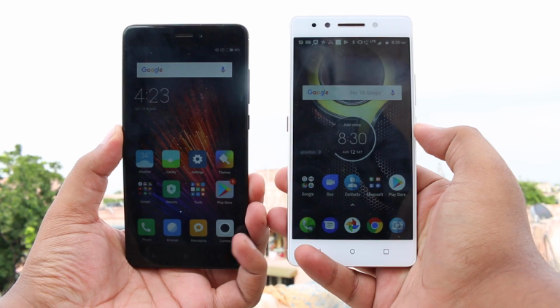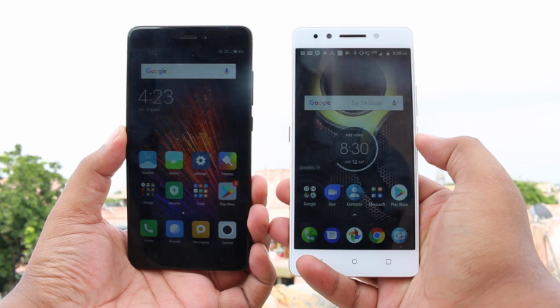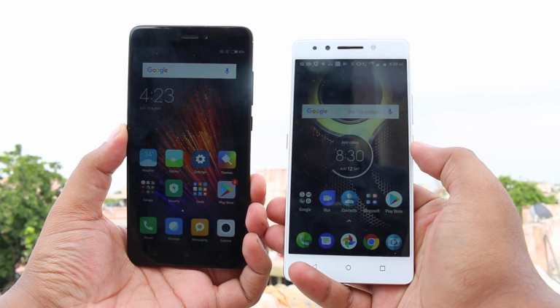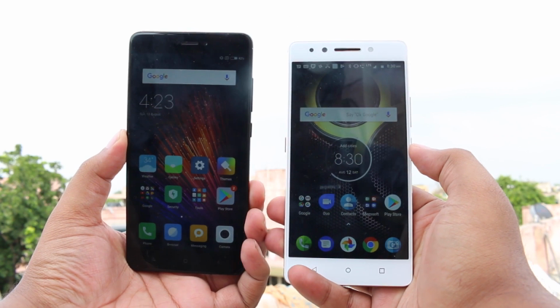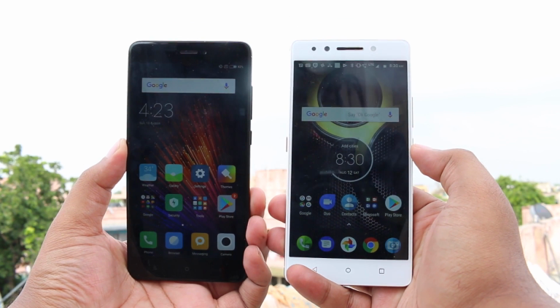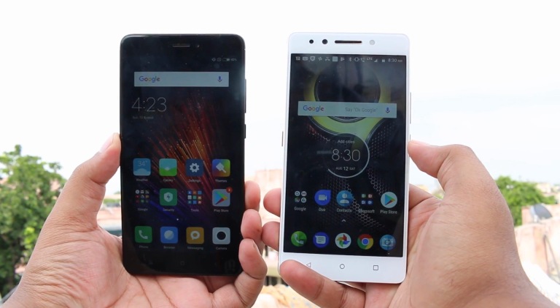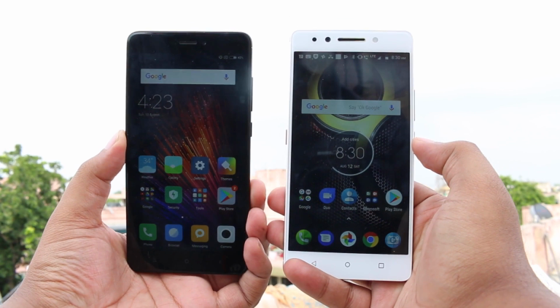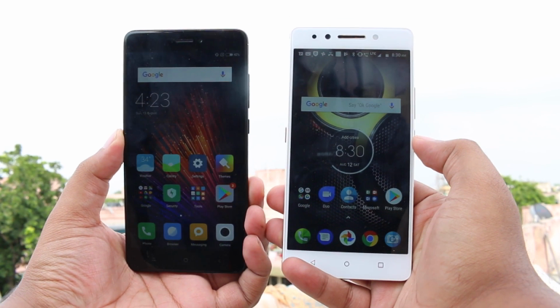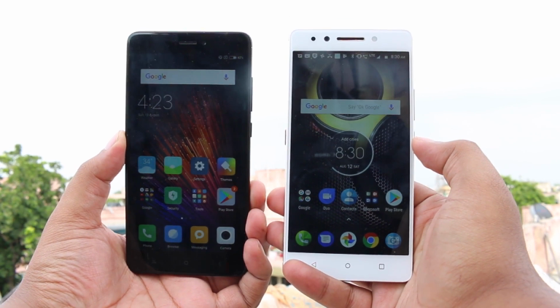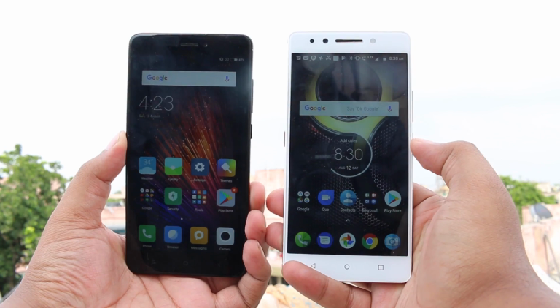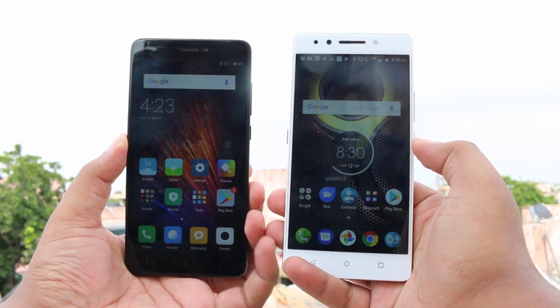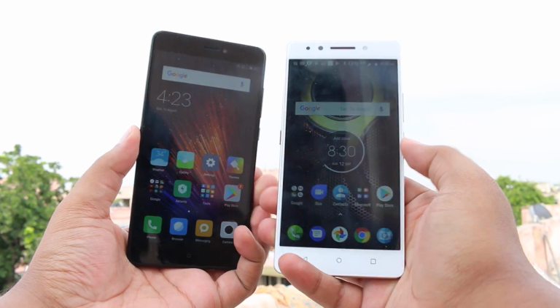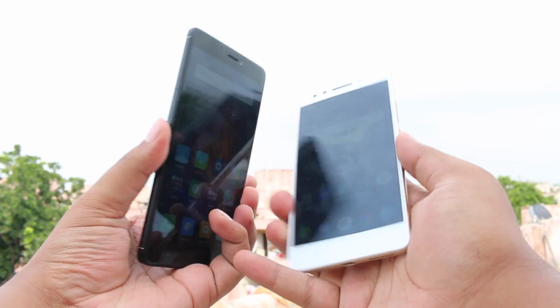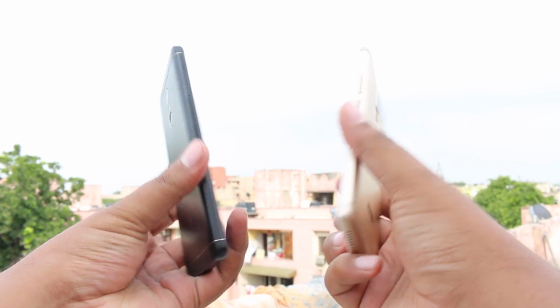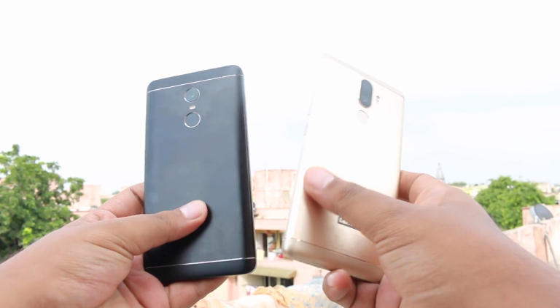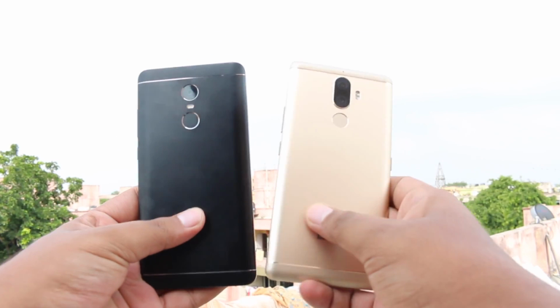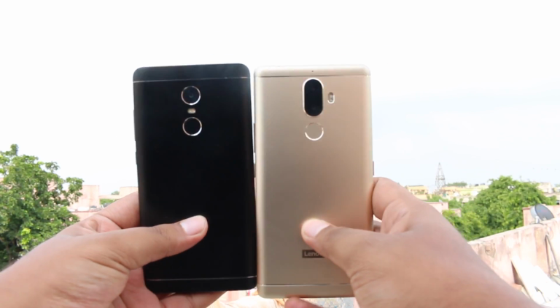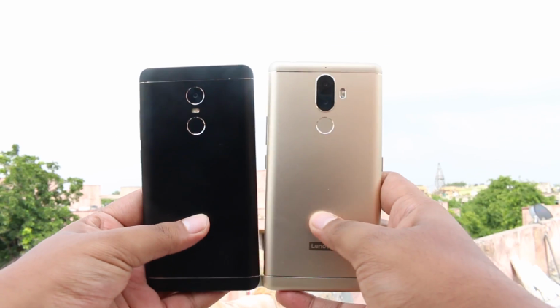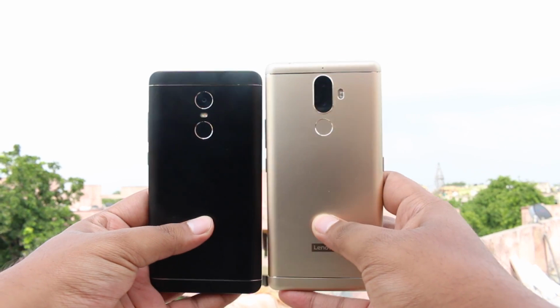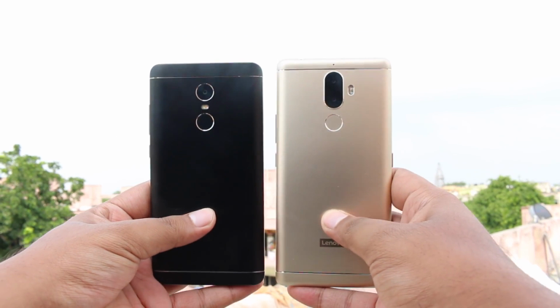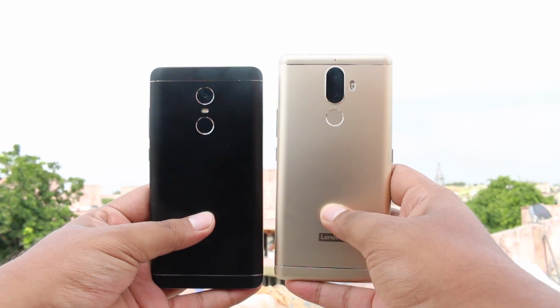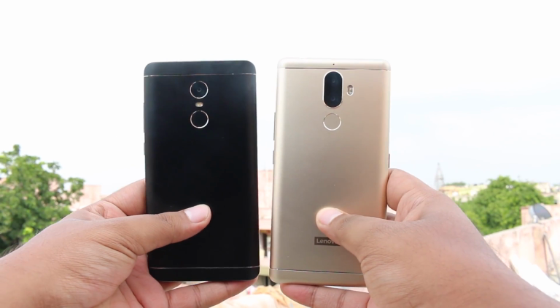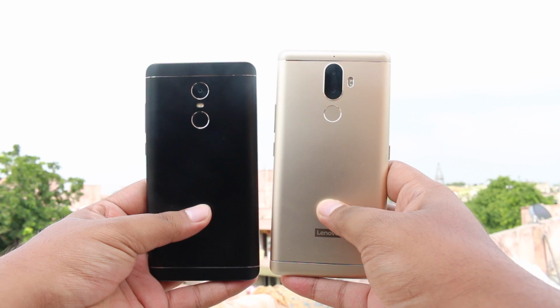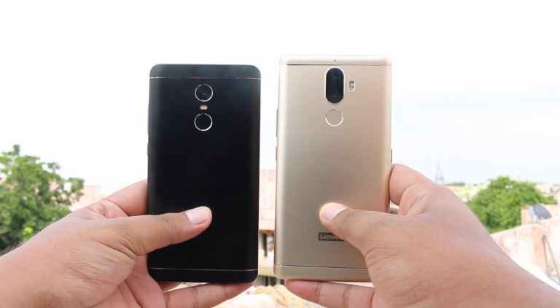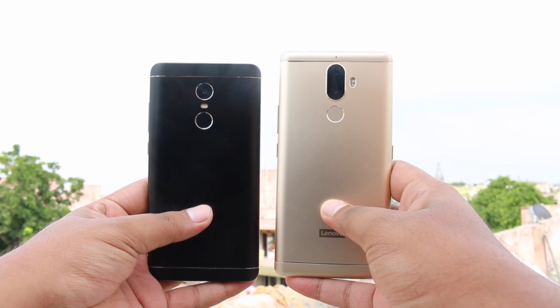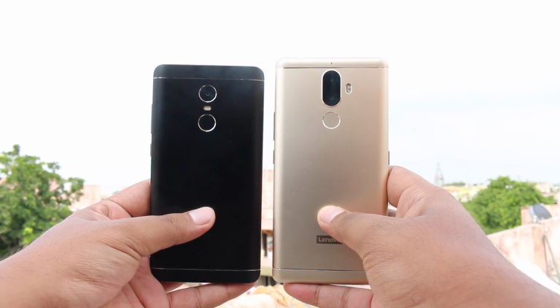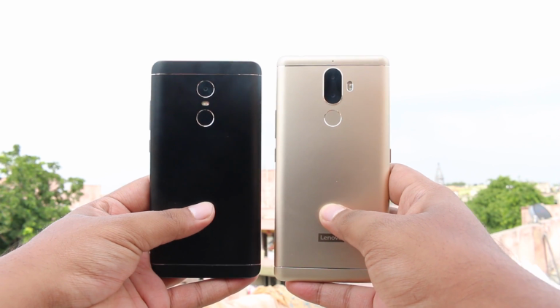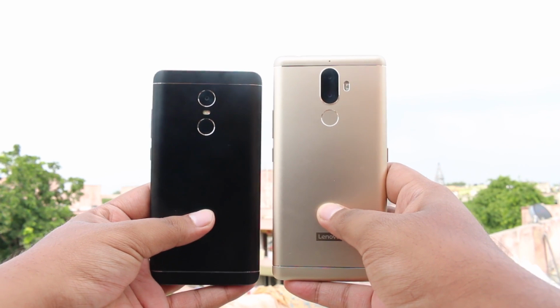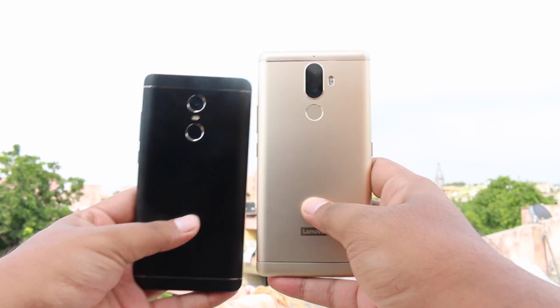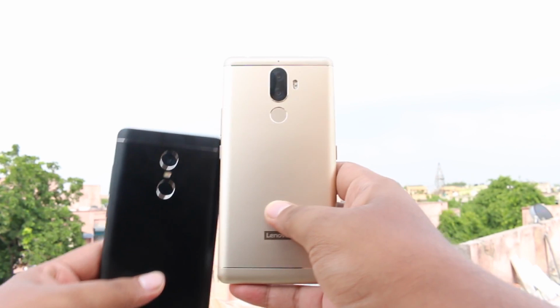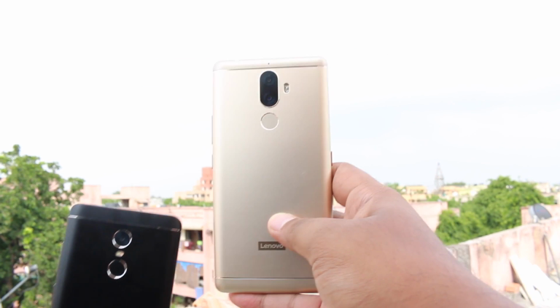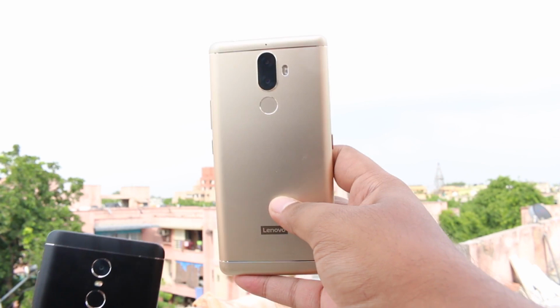Hi friends, this is Adzer8 at ioldmonk and today we are with the Redmi Note 4 and Lenovo K8 Note. The black color is the Redmi Note 4 and the gold color is the Lenovo K8 Note. Both look pretty much similar.